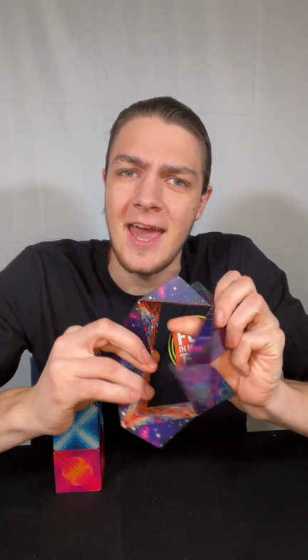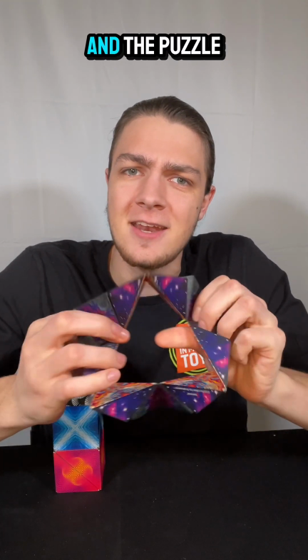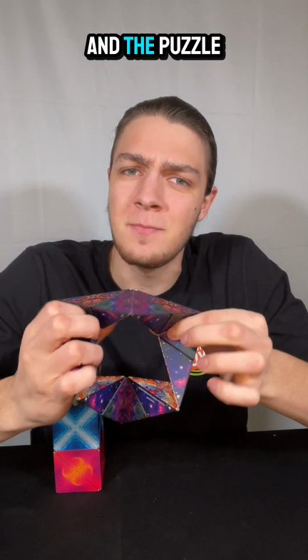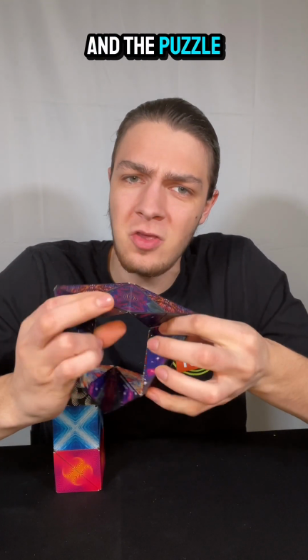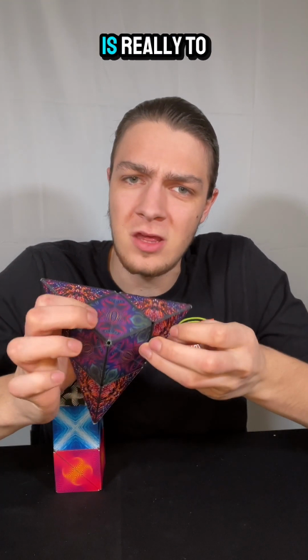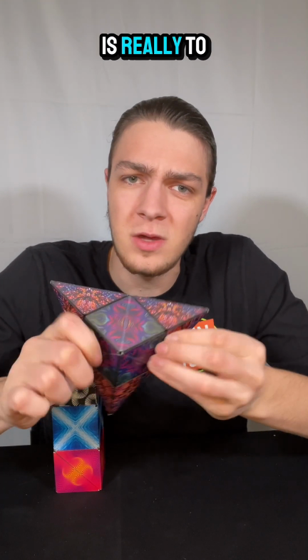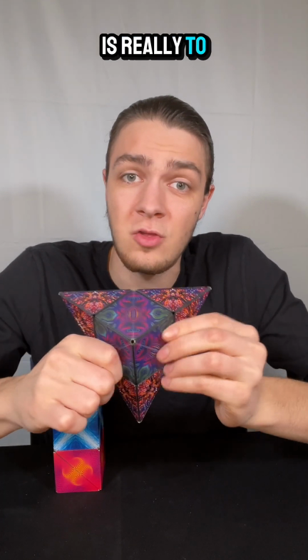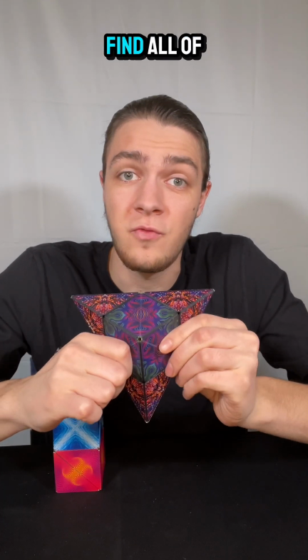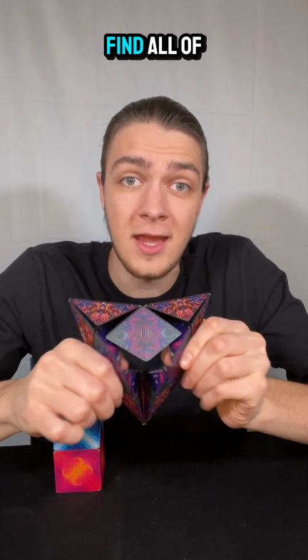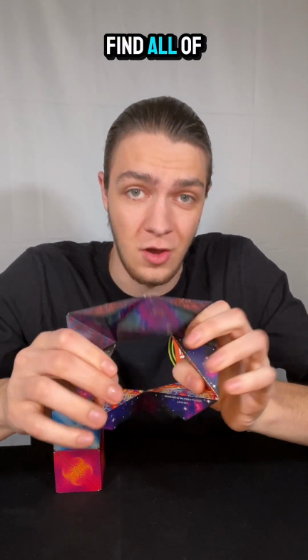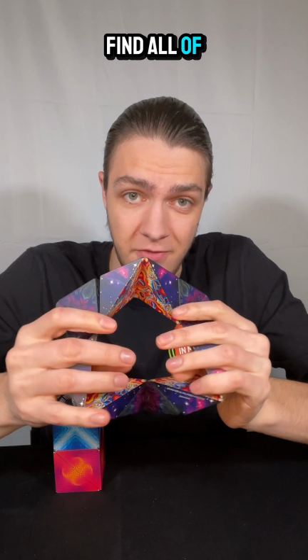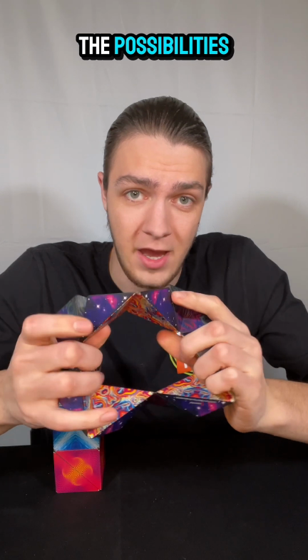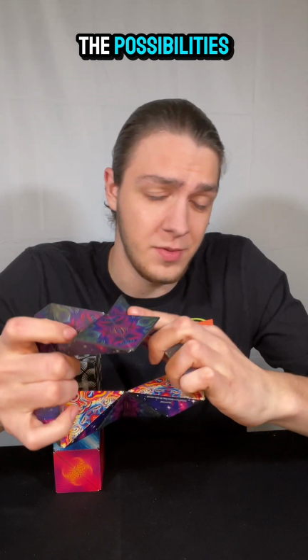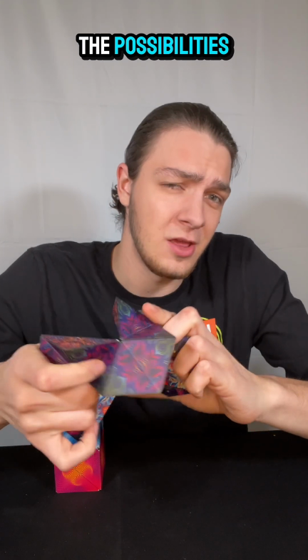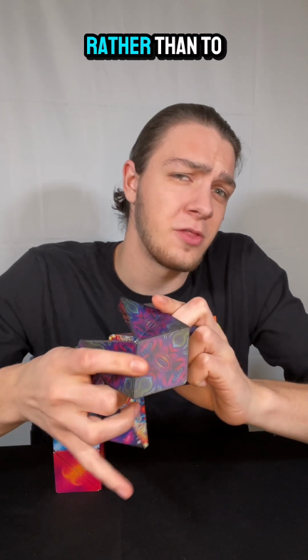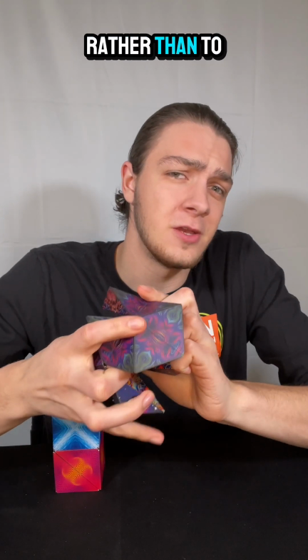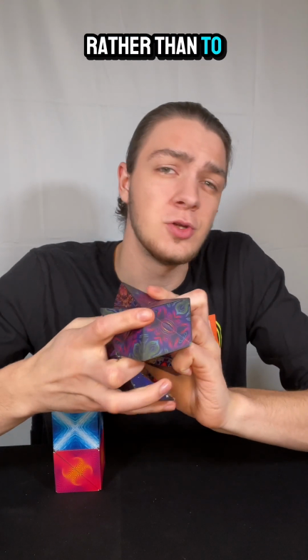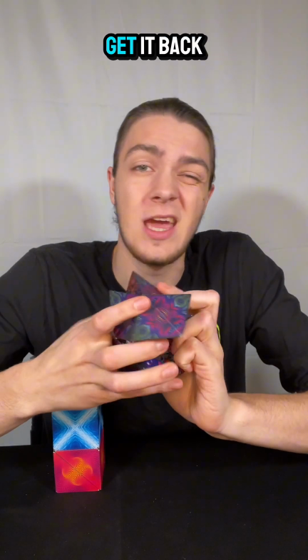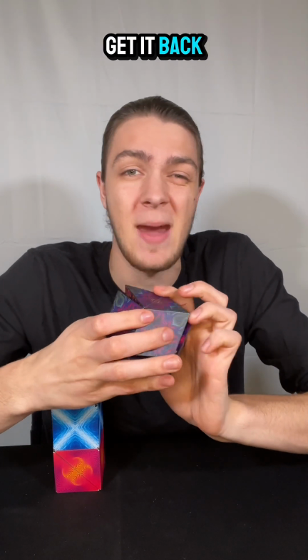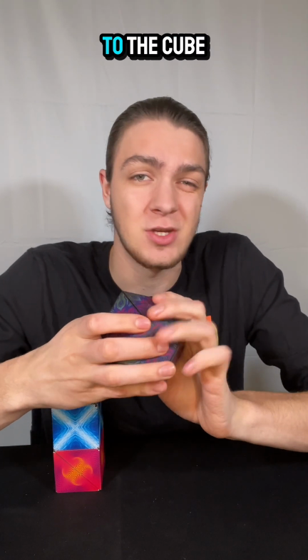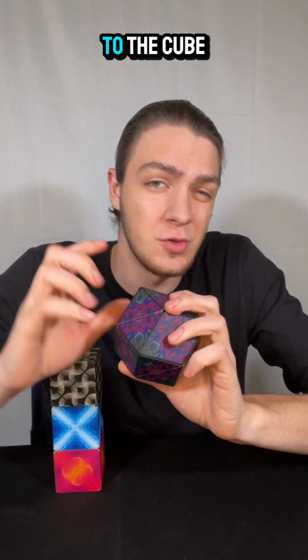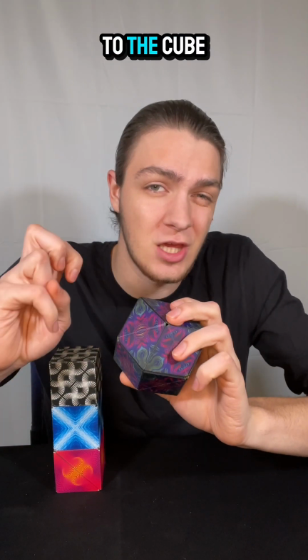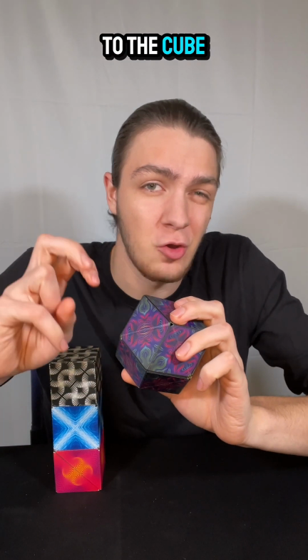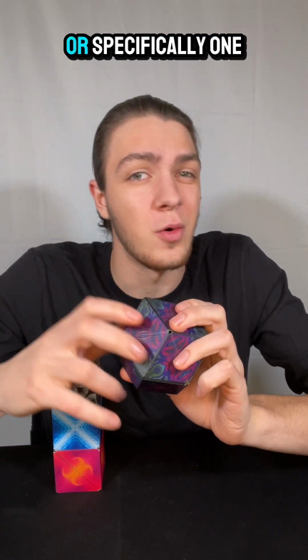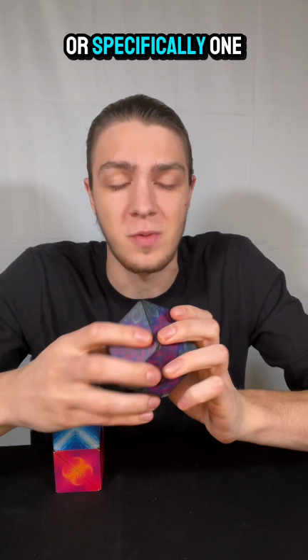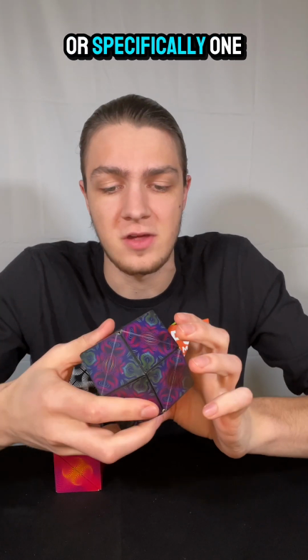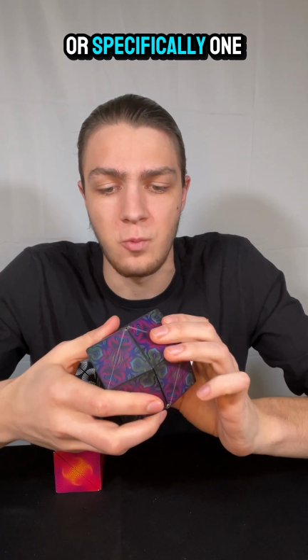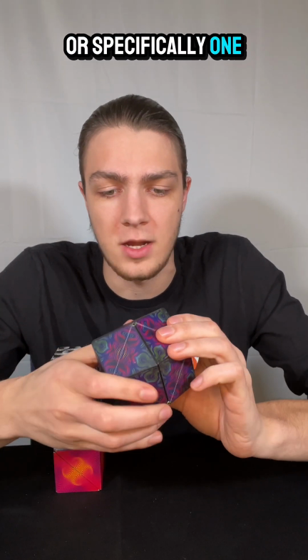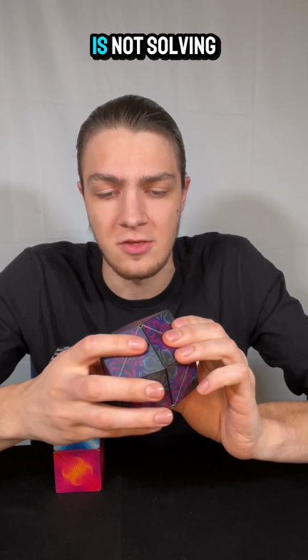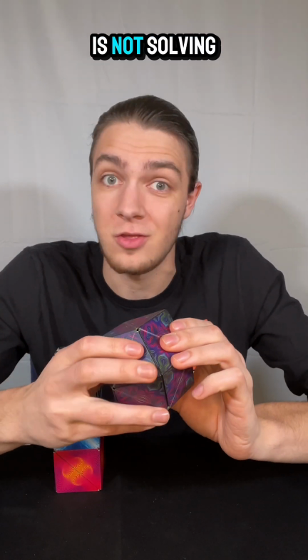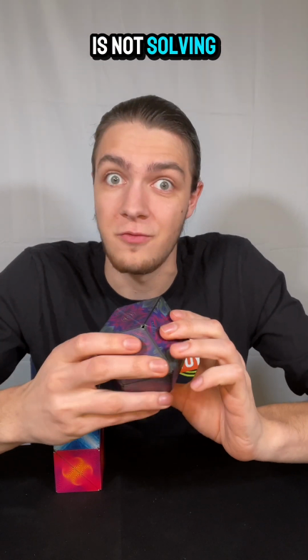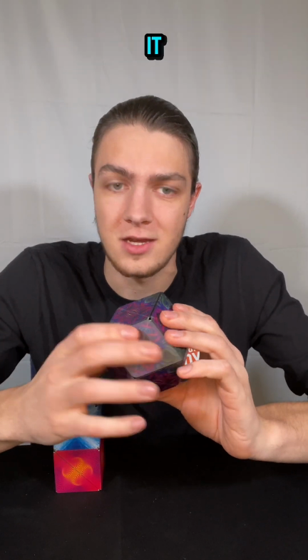The puzzle is really to find all of the possibilities rather than to get it back to the cube — specifically, getting it back to one shape is not solving it.